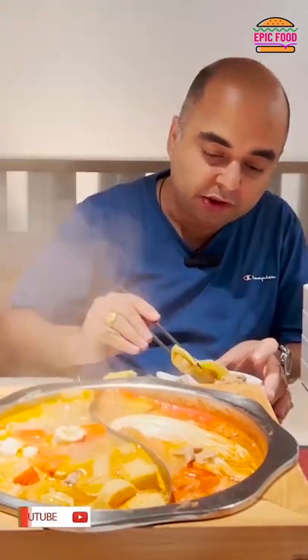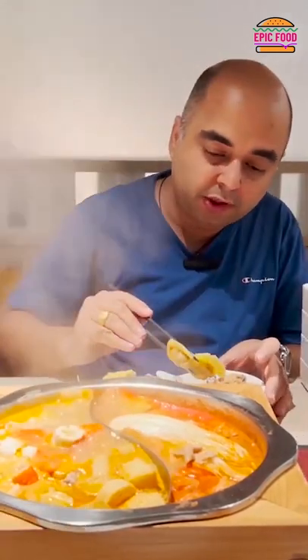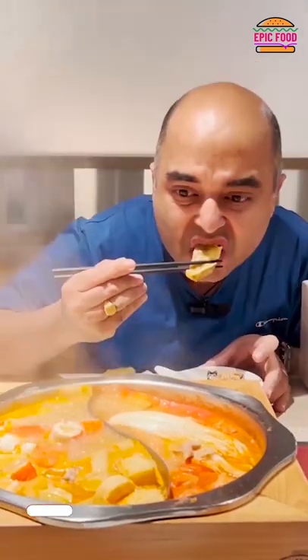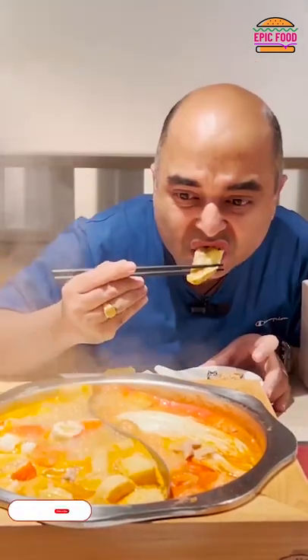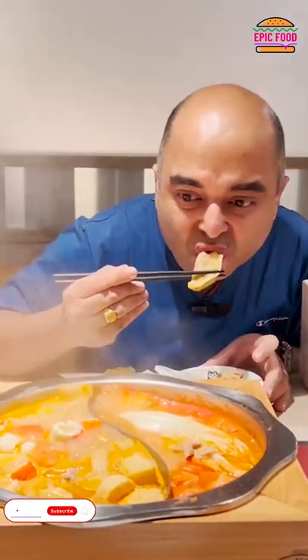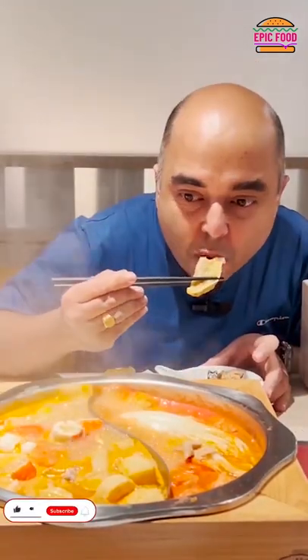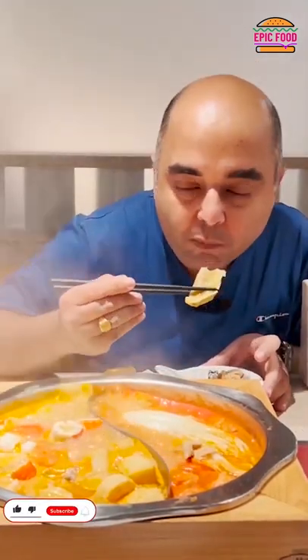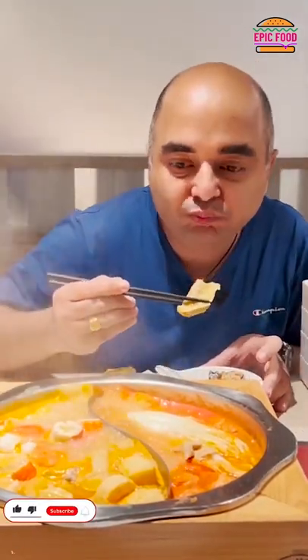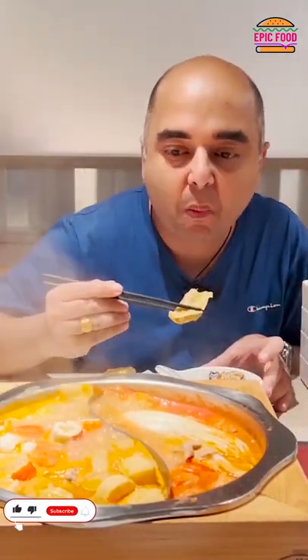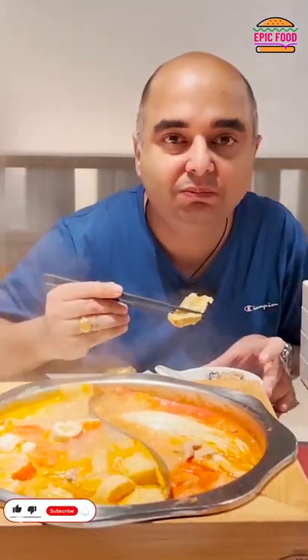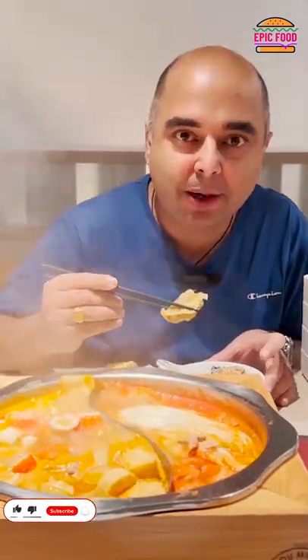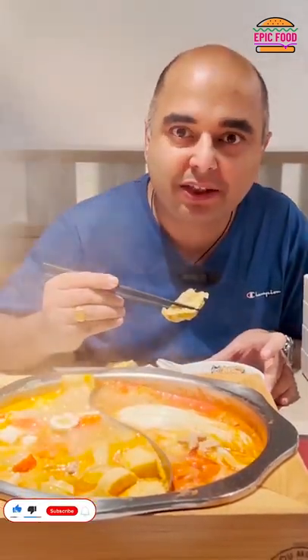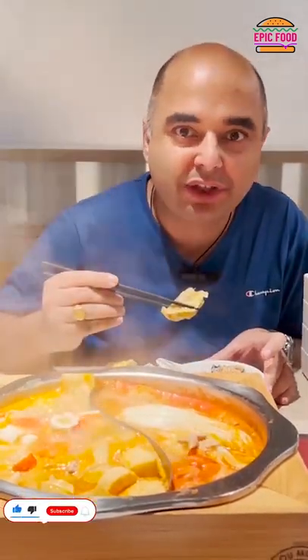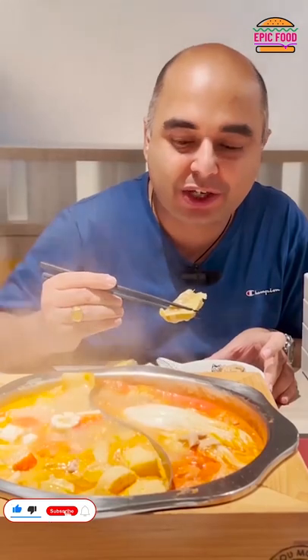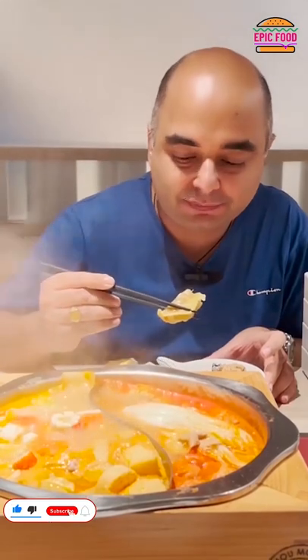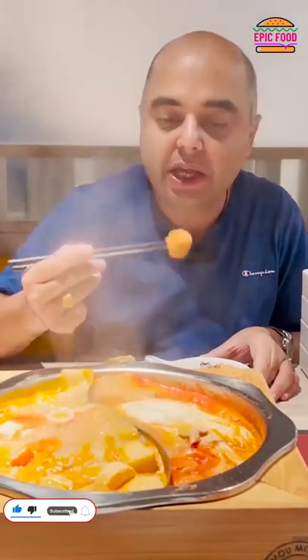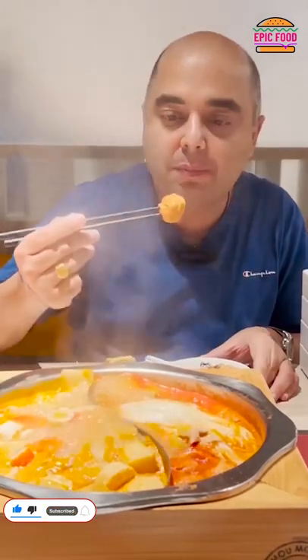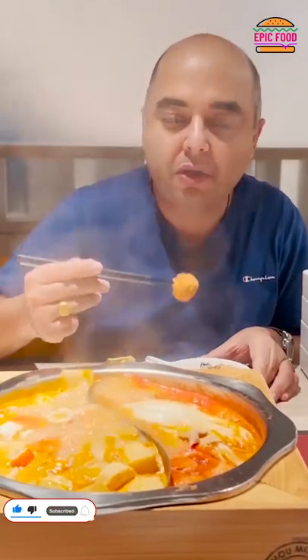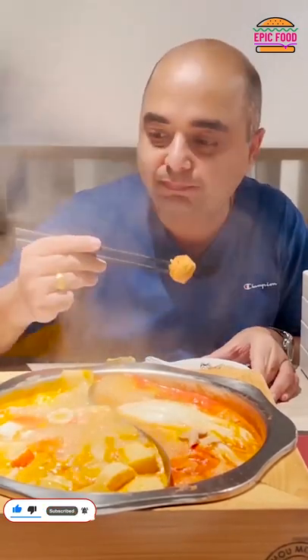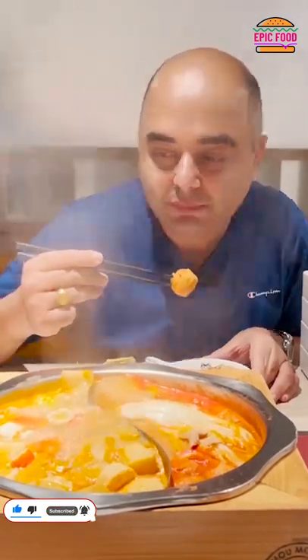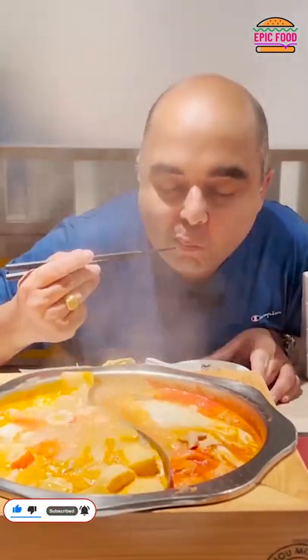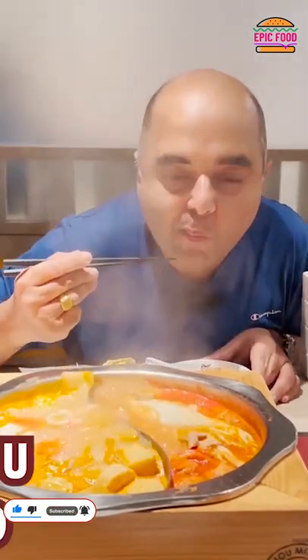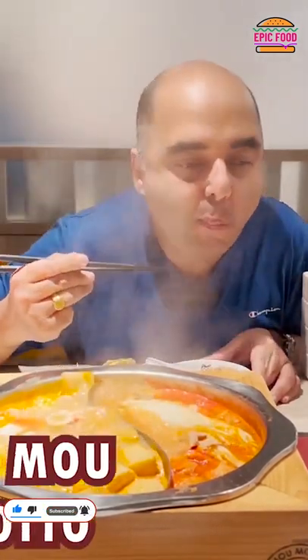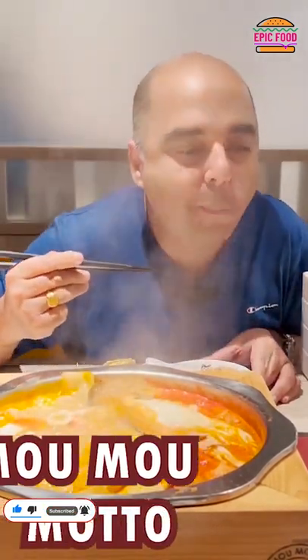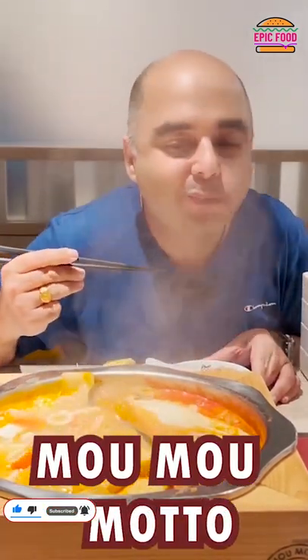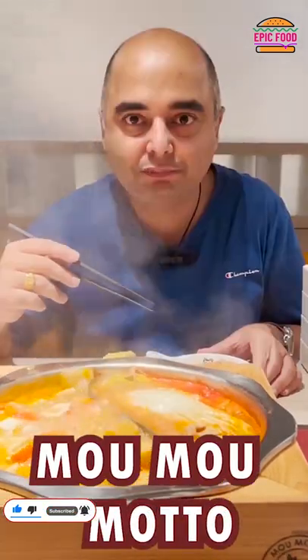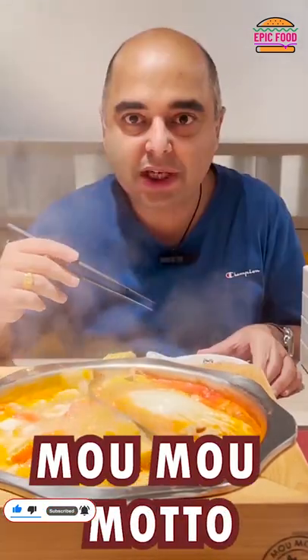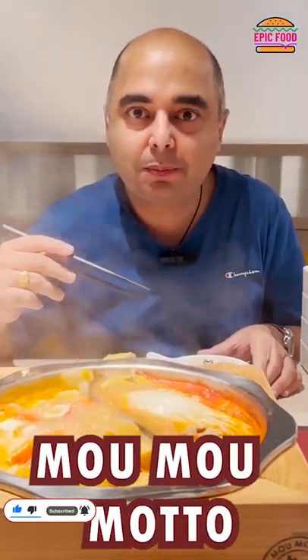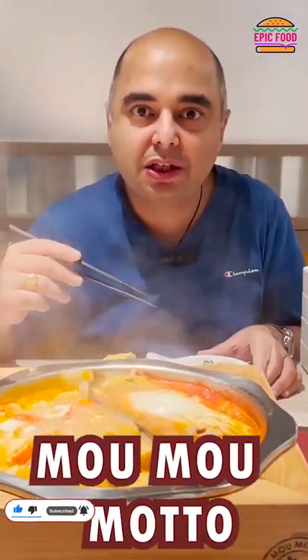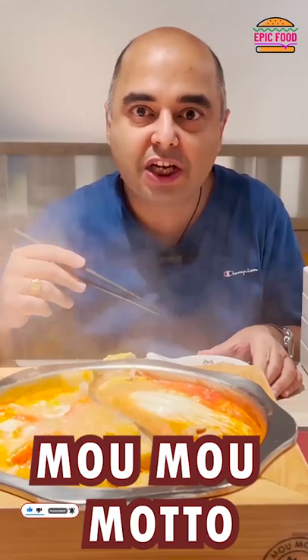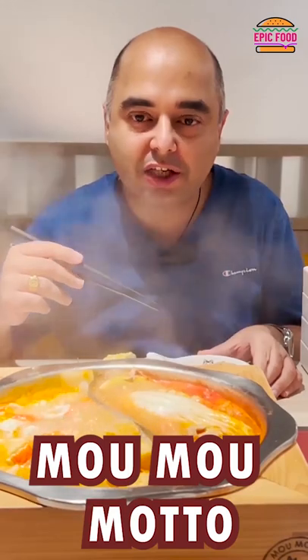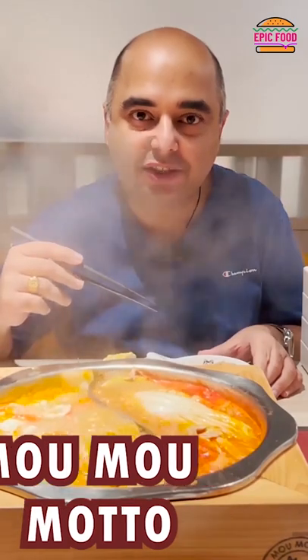The saute. The dumpling is really good. The salmon ball is really delicious.